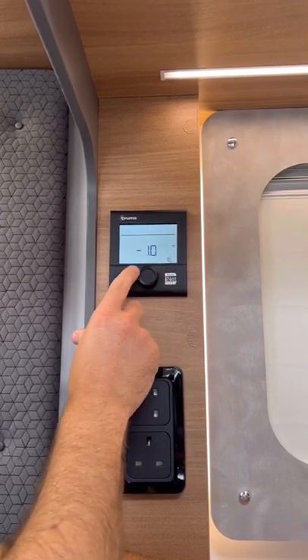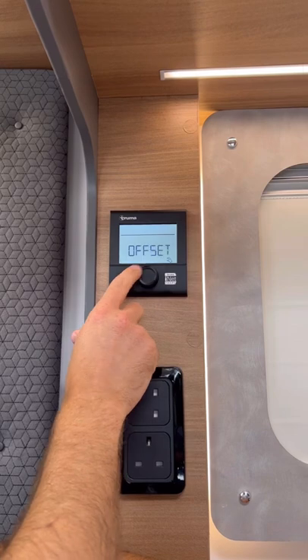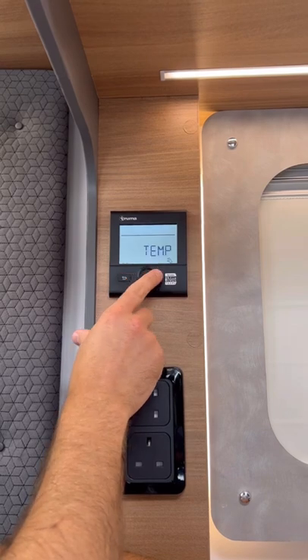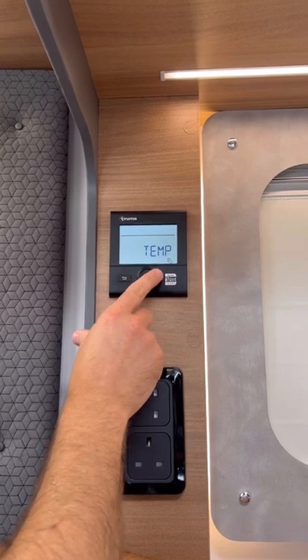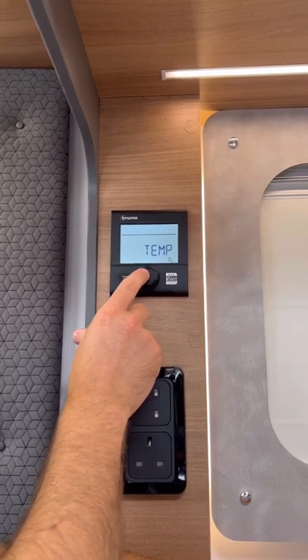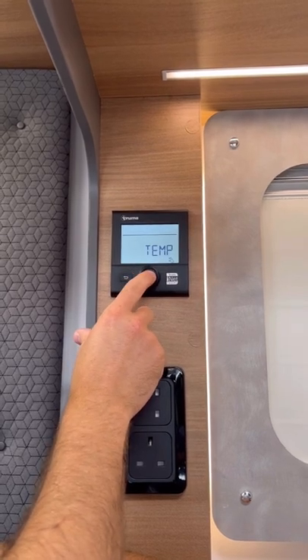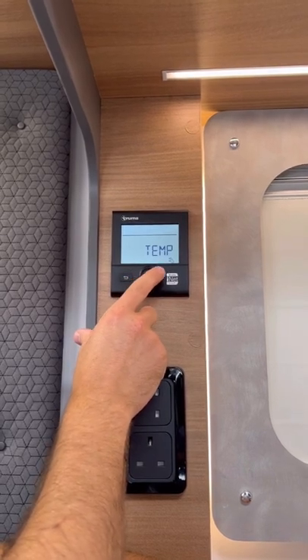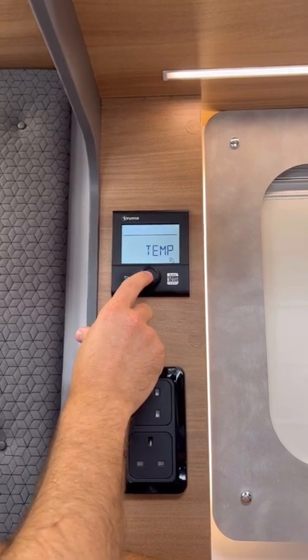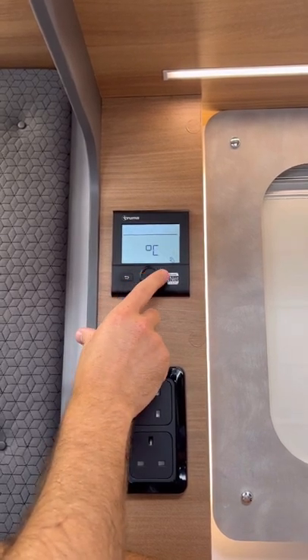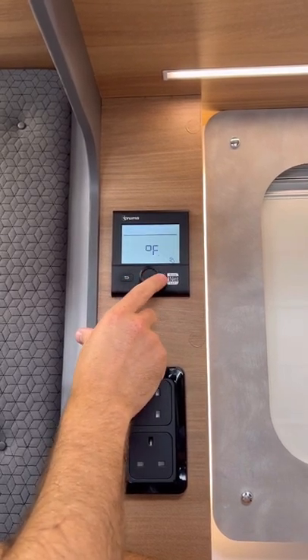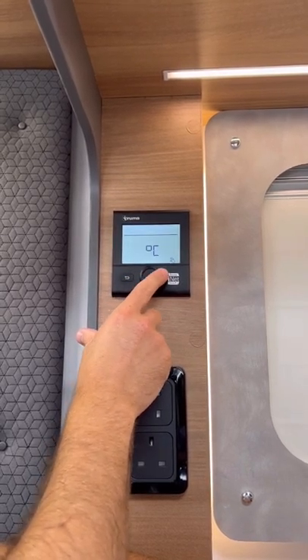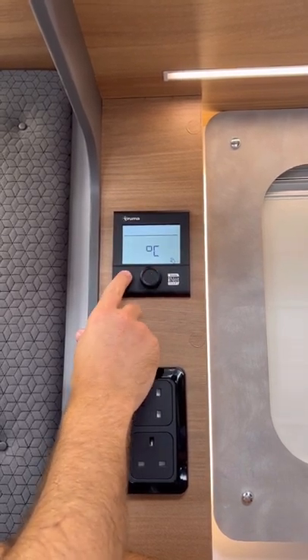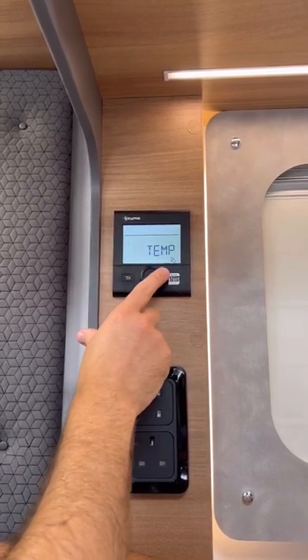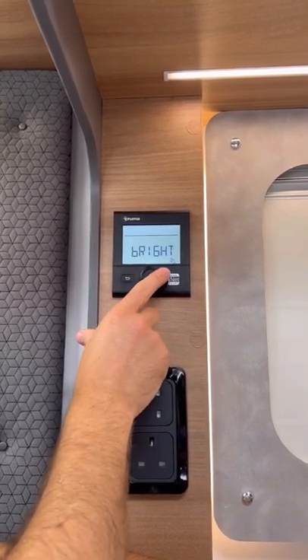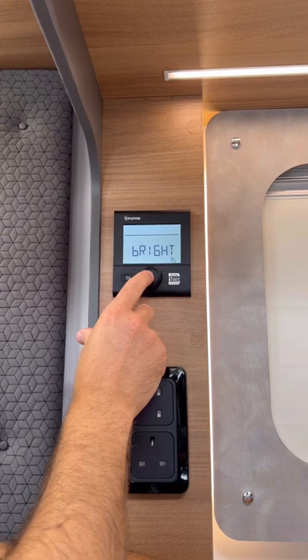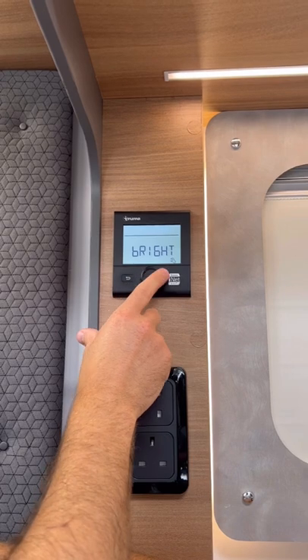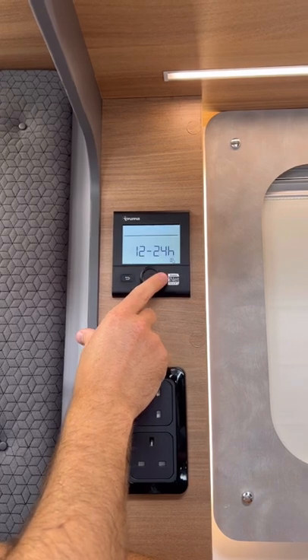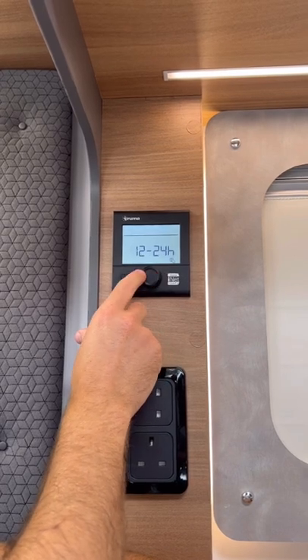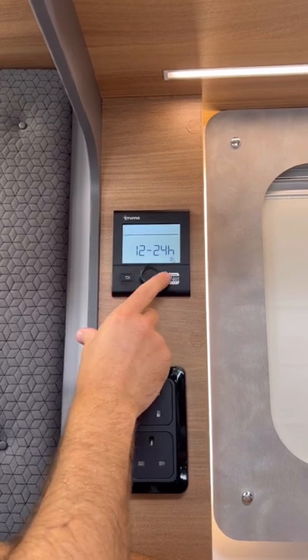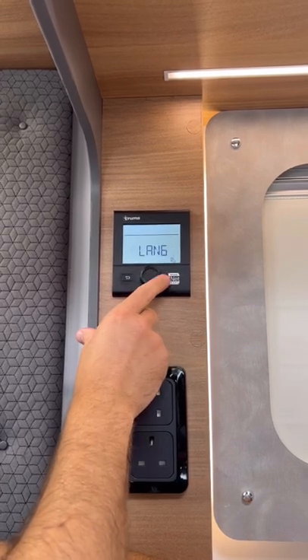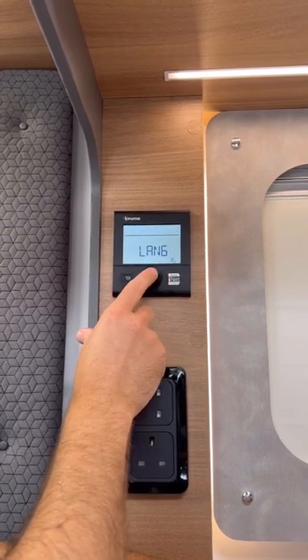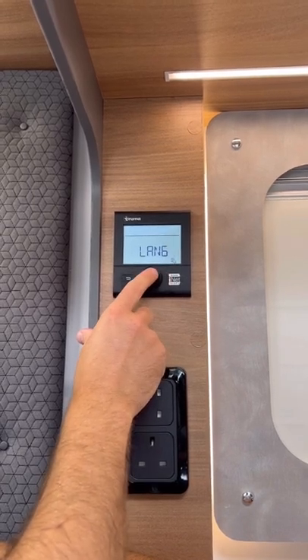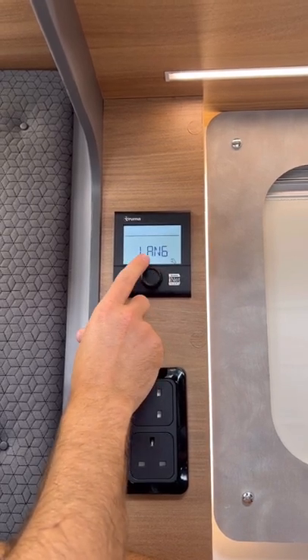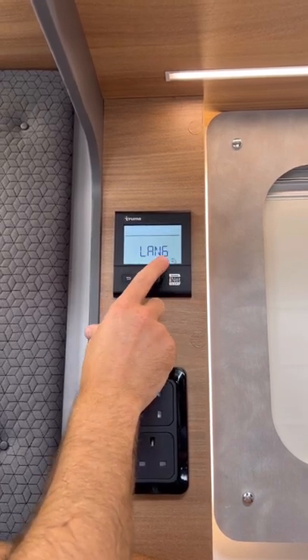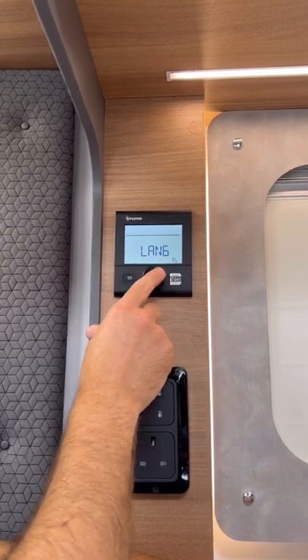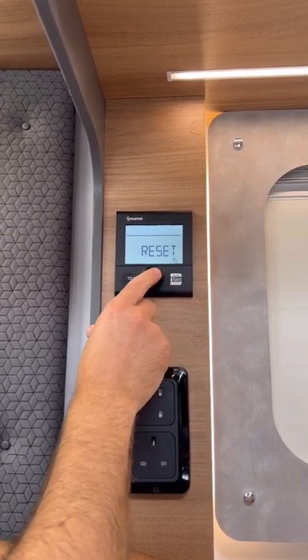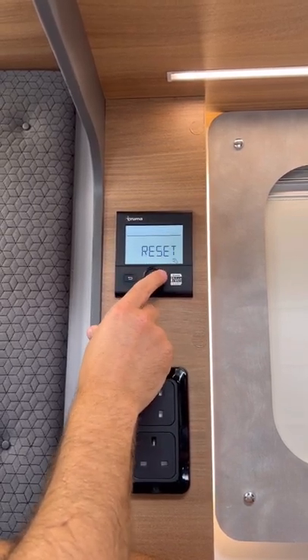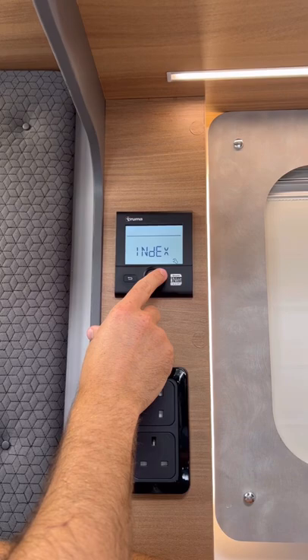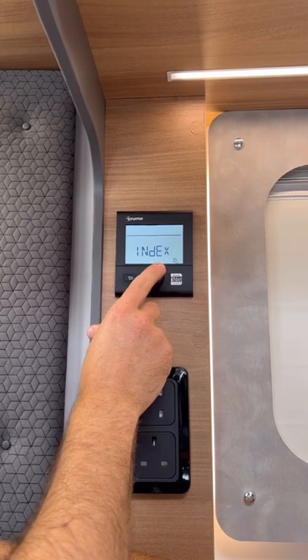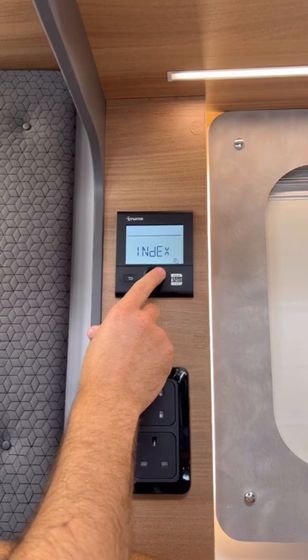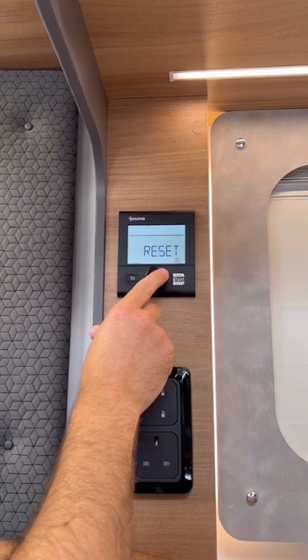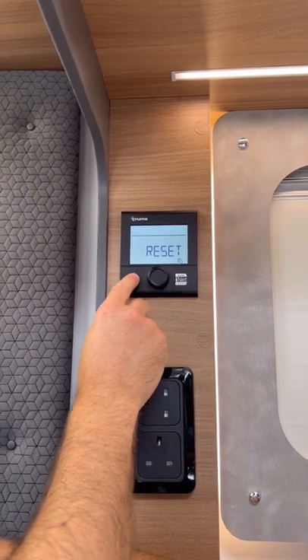Then your spanner has your offset, if you think it's a couple of degrees out. You've then got your temperature setting whether it's Celsius or Fahrenheit, brightness of the display, 12/24 hour clock, language setting, index, and reset.